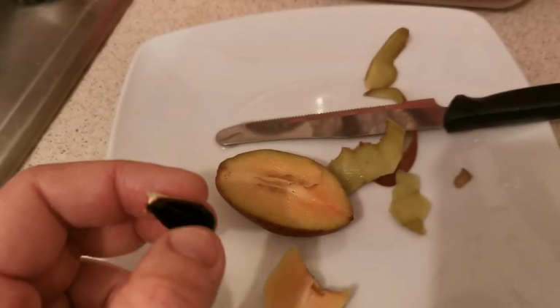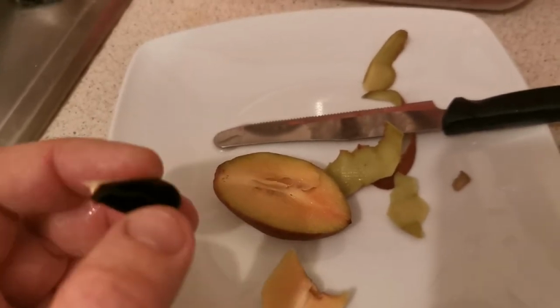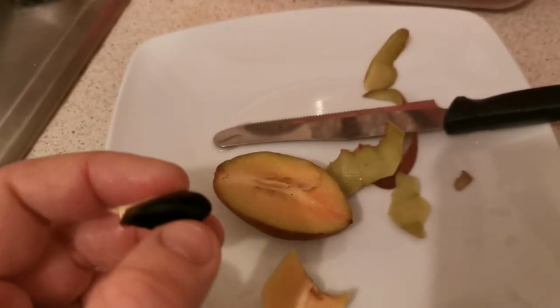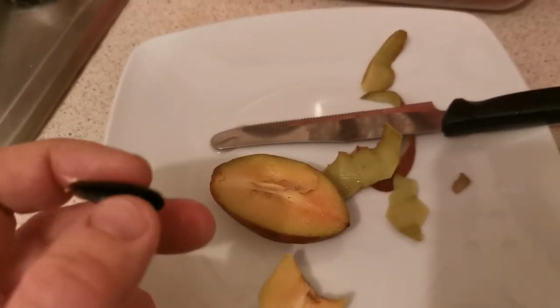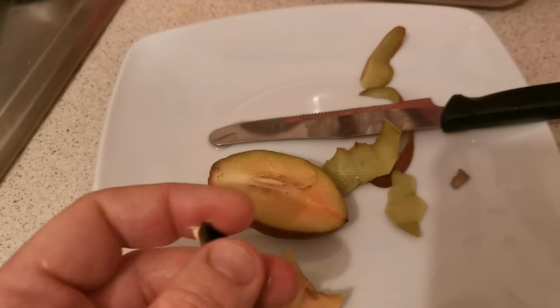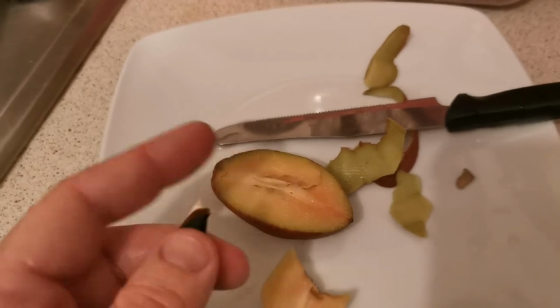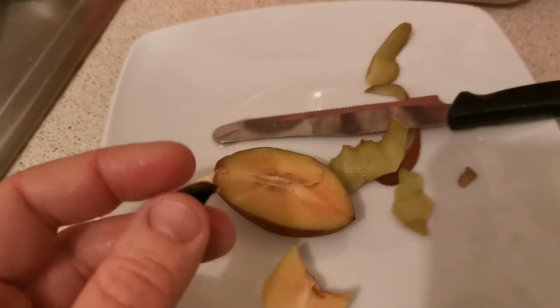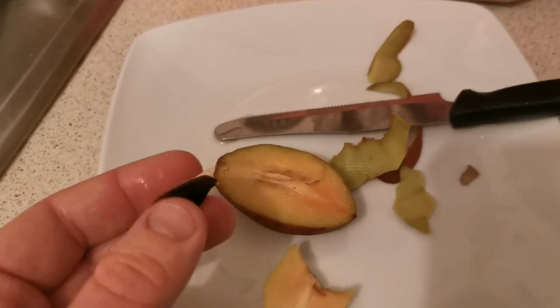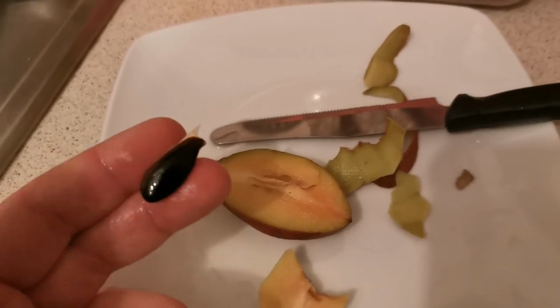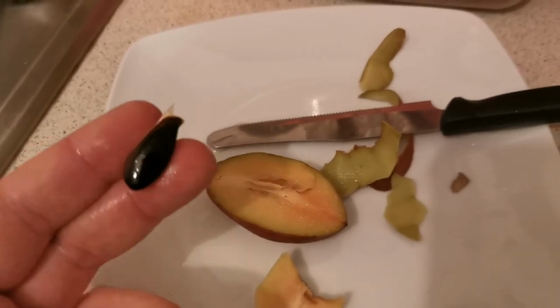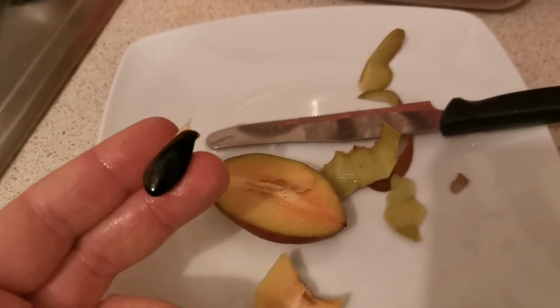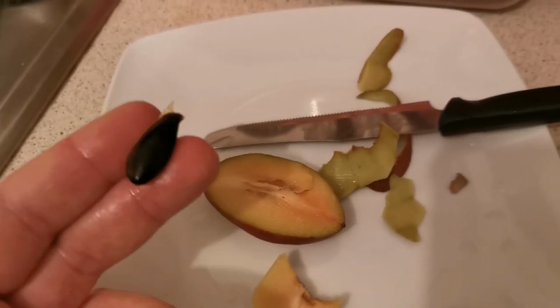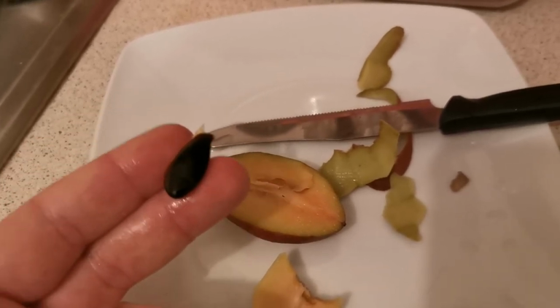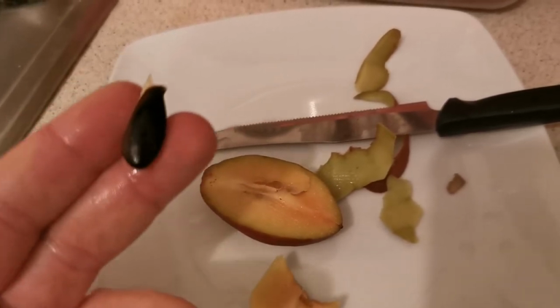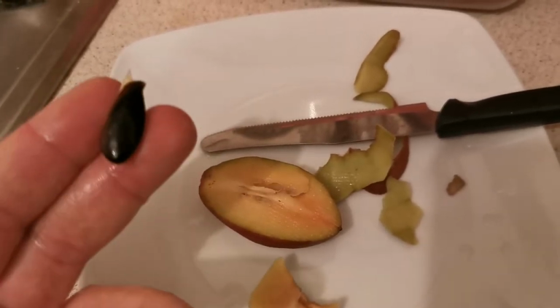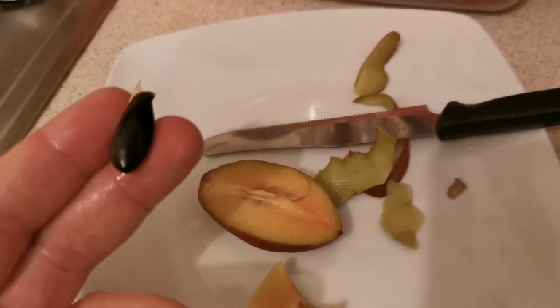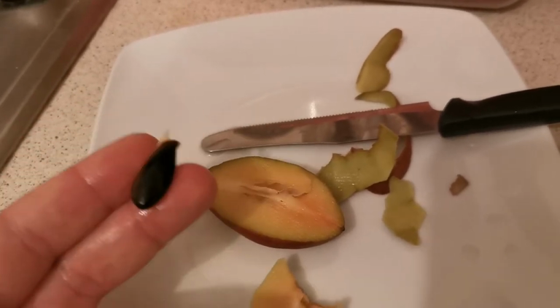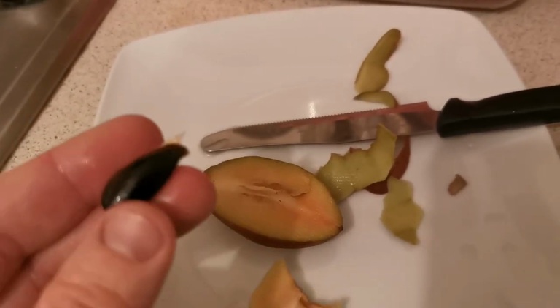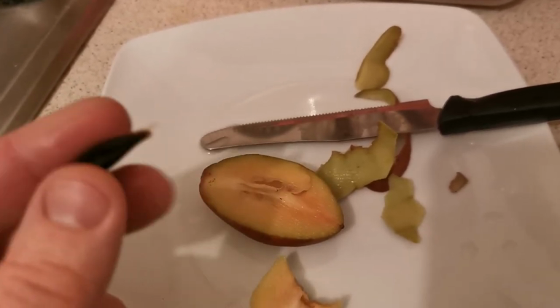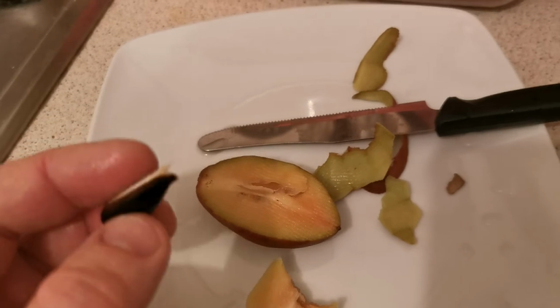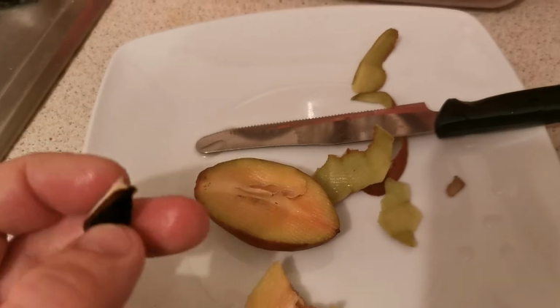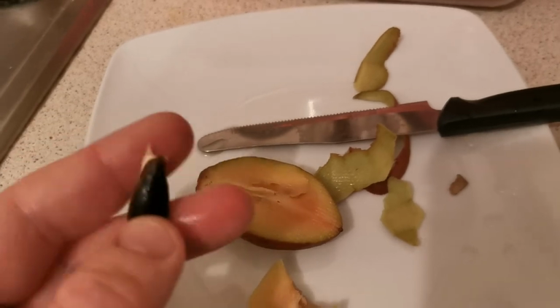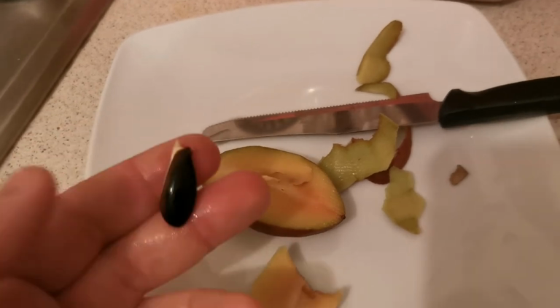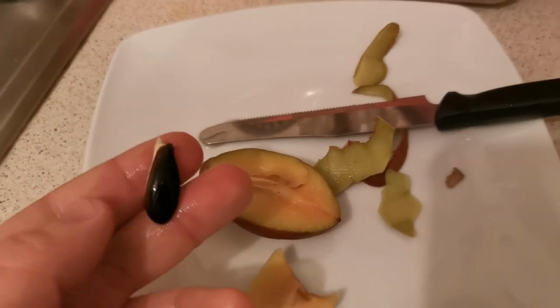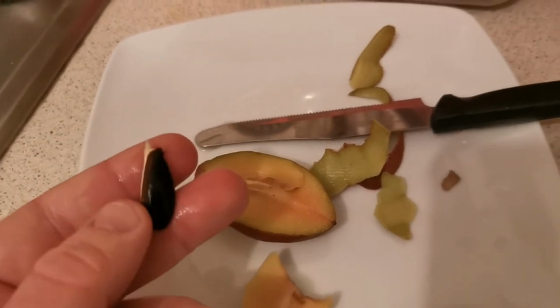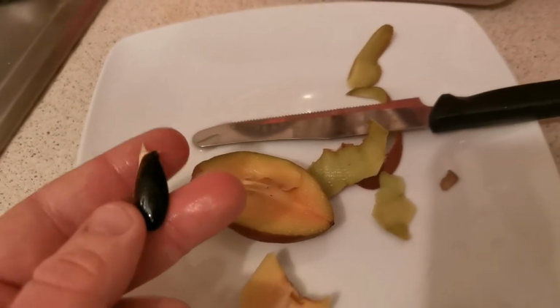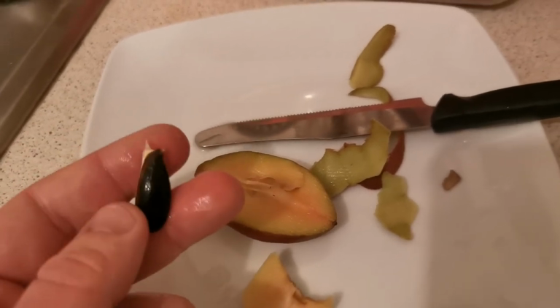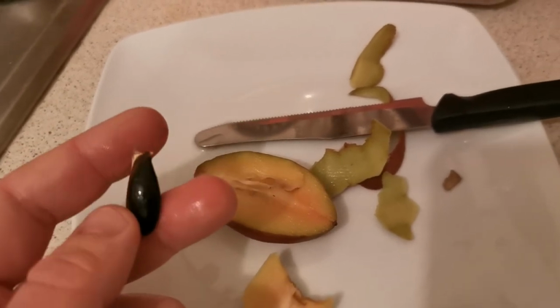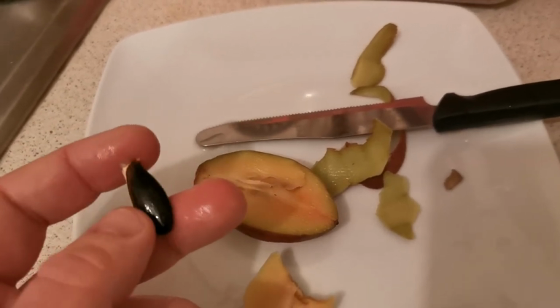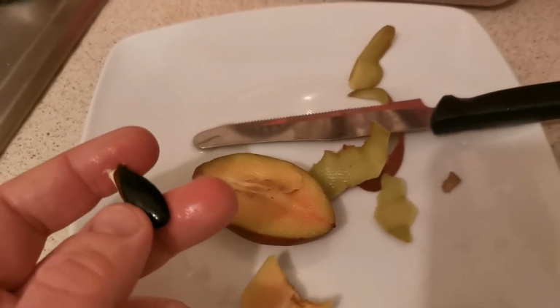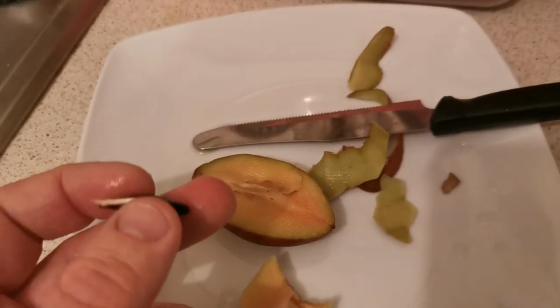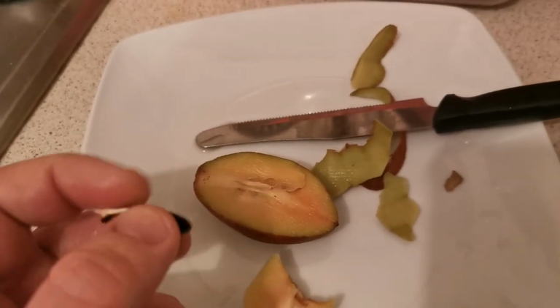I hope to be able to taste this exceptionally sweet fruit at some point — hopefully when I'm able to travel to the tropics myself after the lockdown.